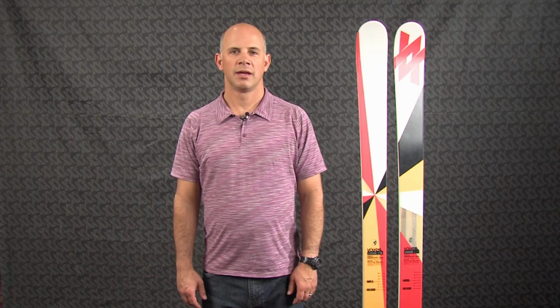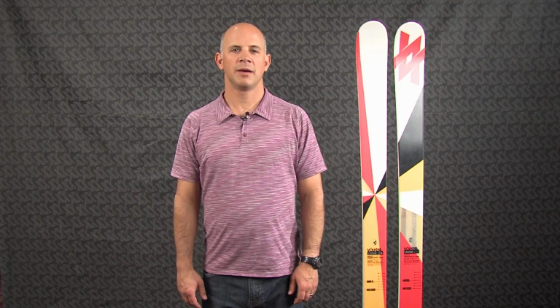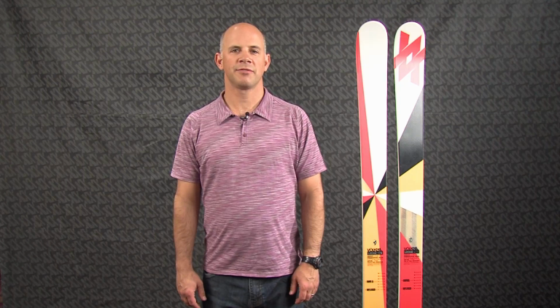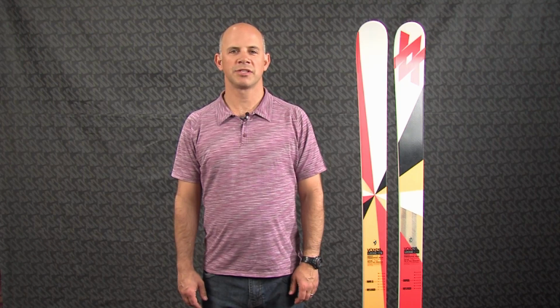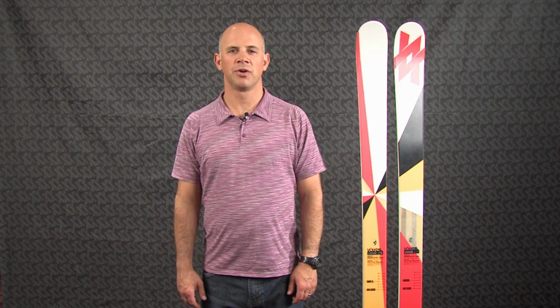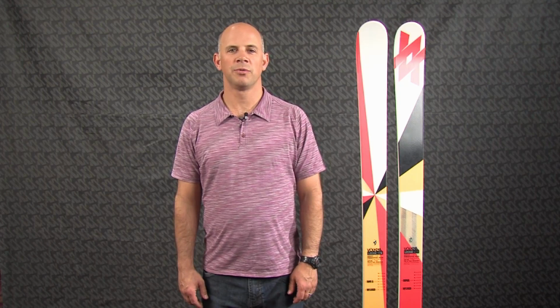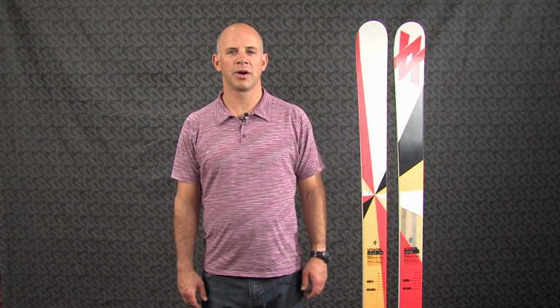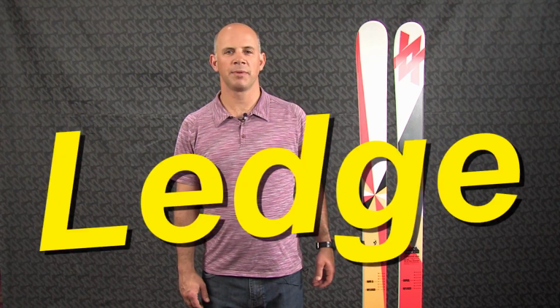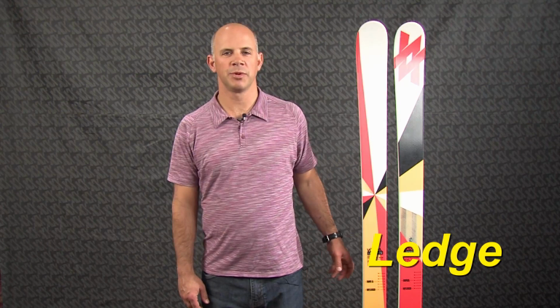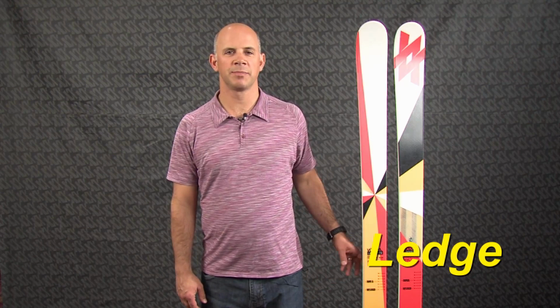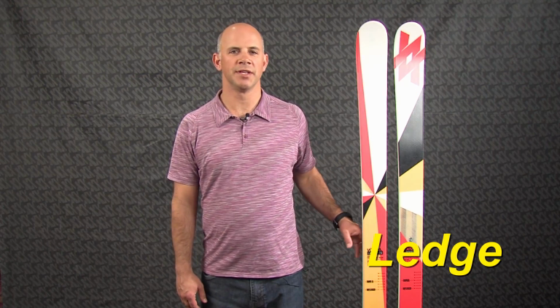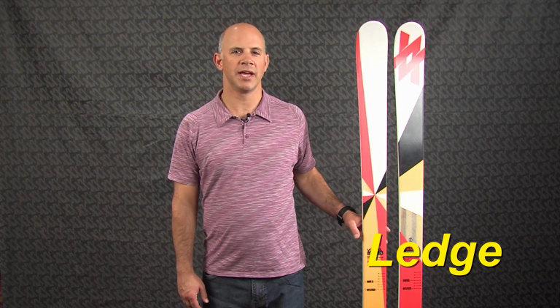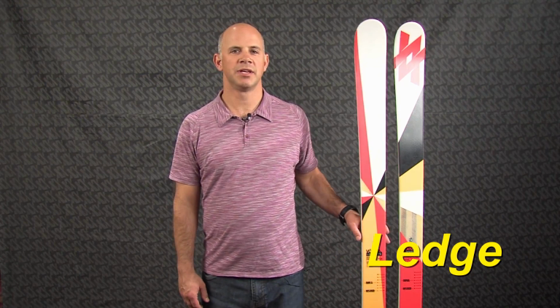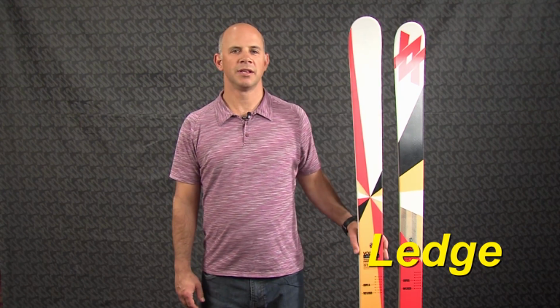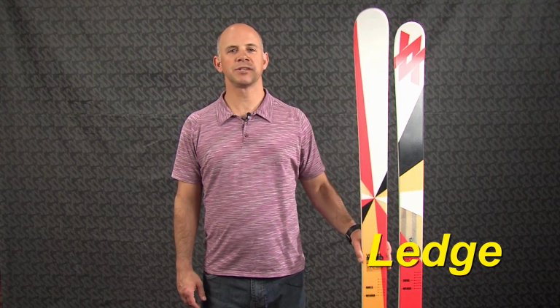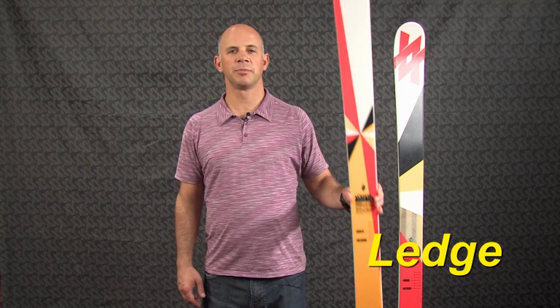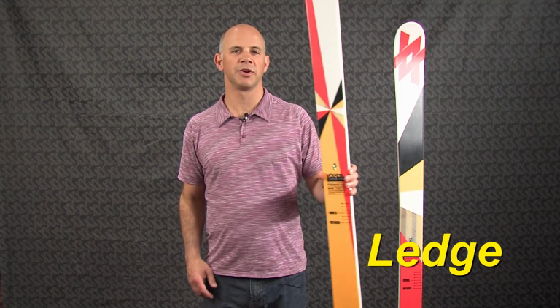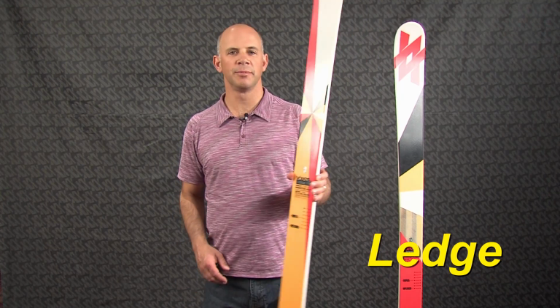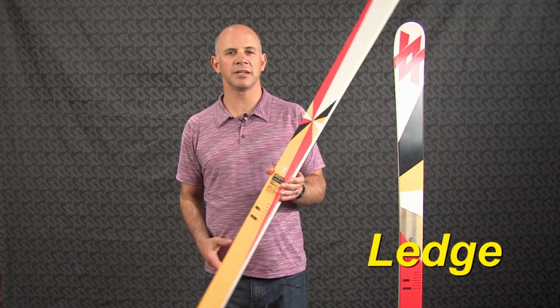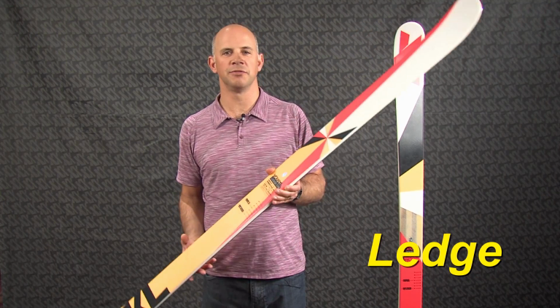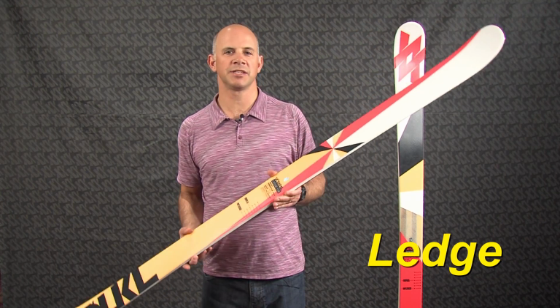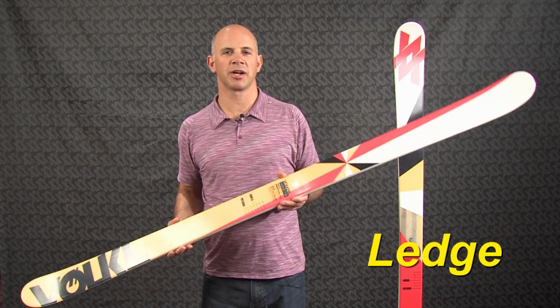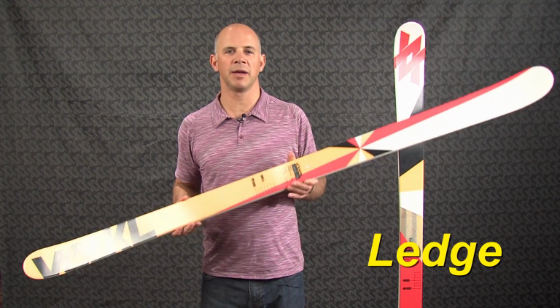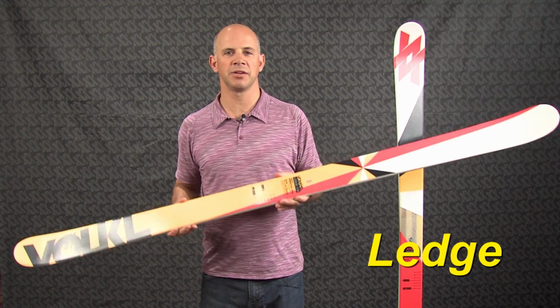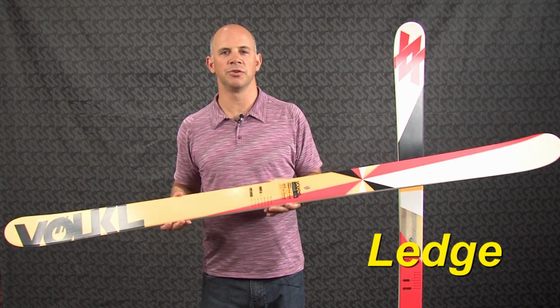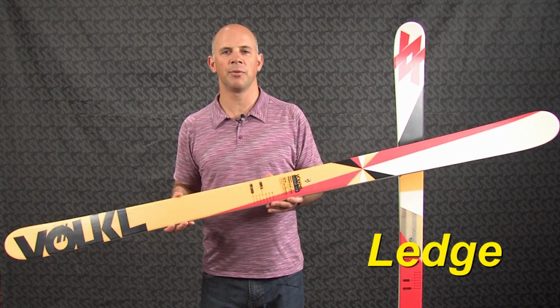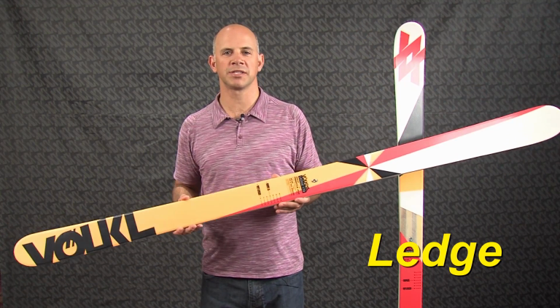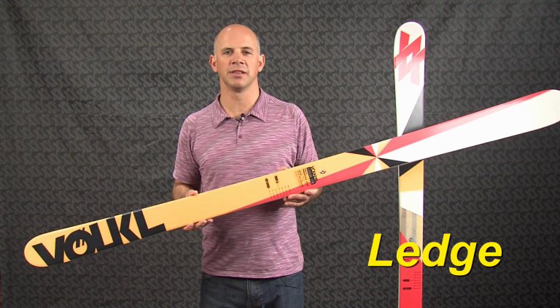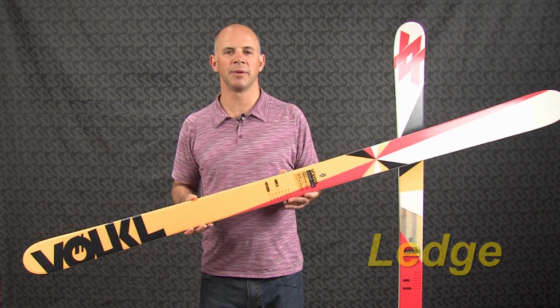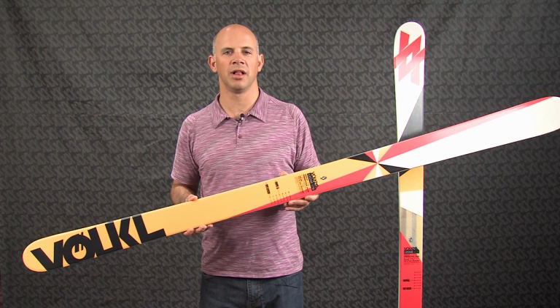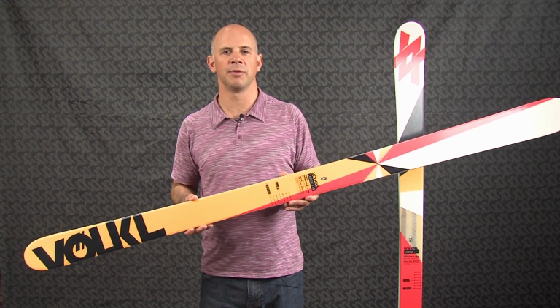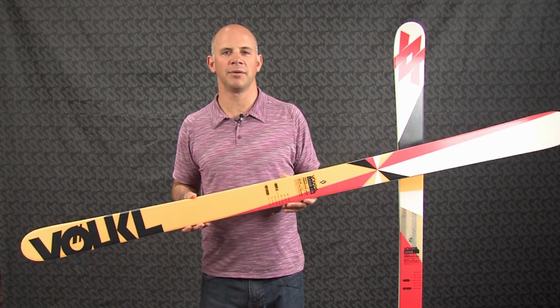Hi, I'm Jeff Curtis at Volkl with a Park & Pipe Twin Tip called the Ledge. The Ledge is suitable for intermediate to advanced Park & Pipe skiers who might want to ski a little bit all over the mountain.